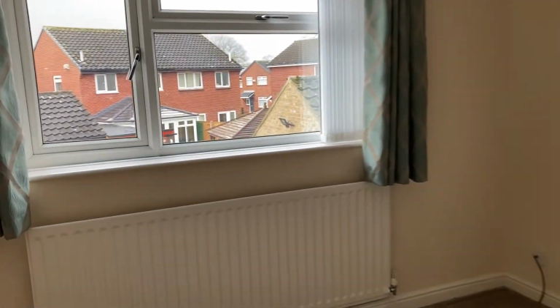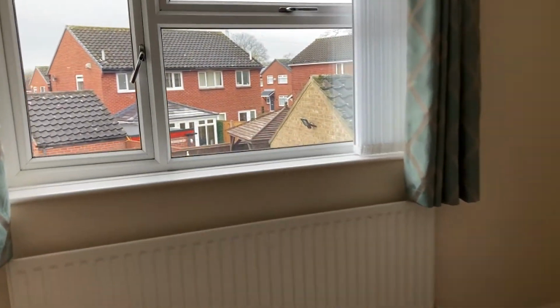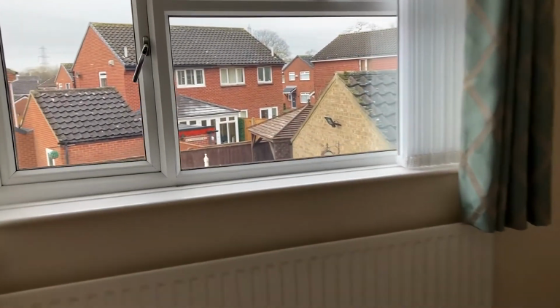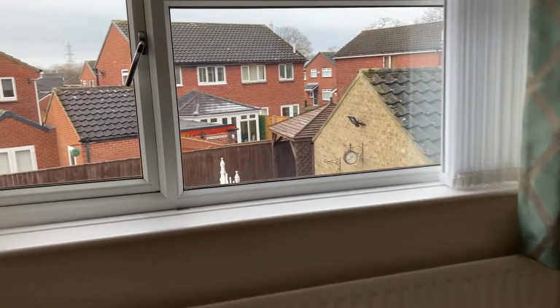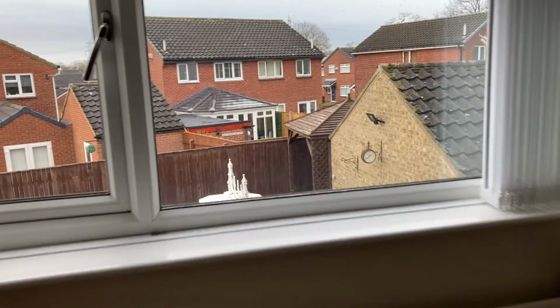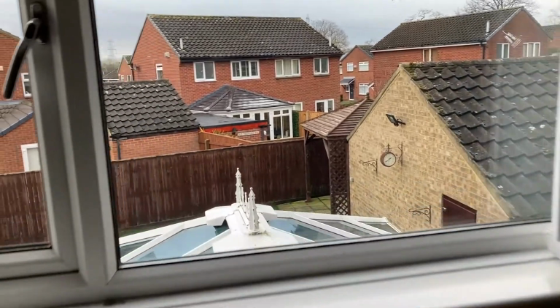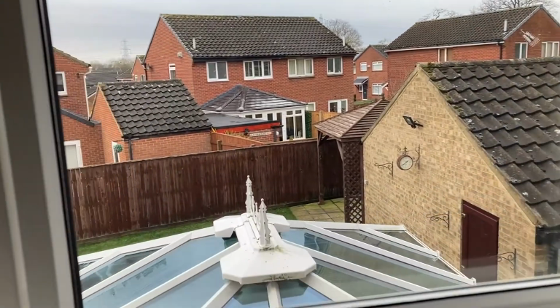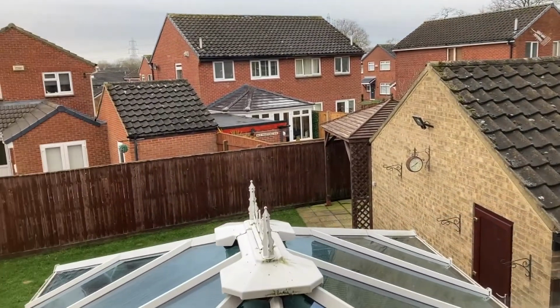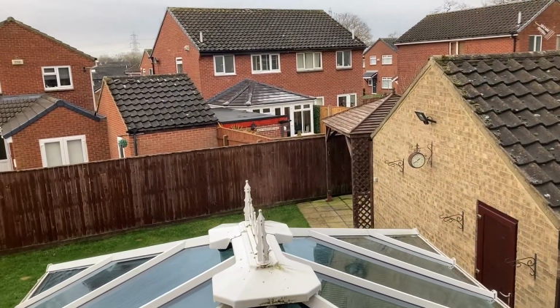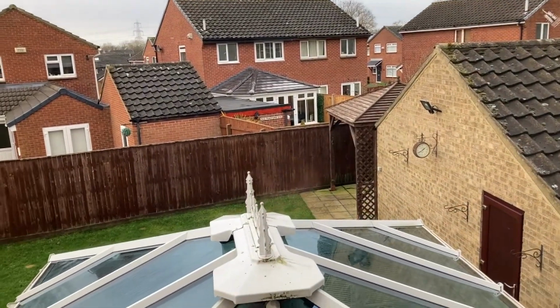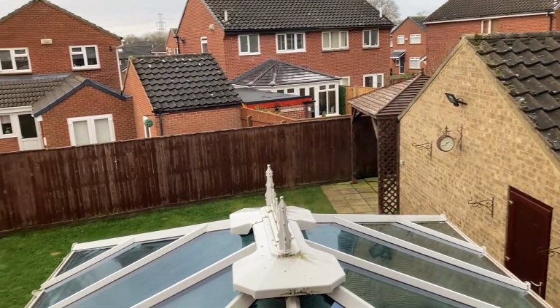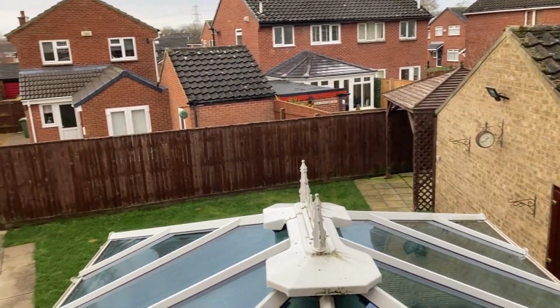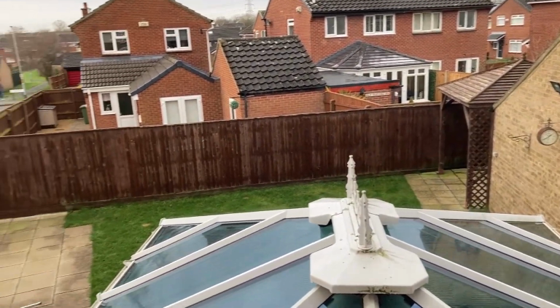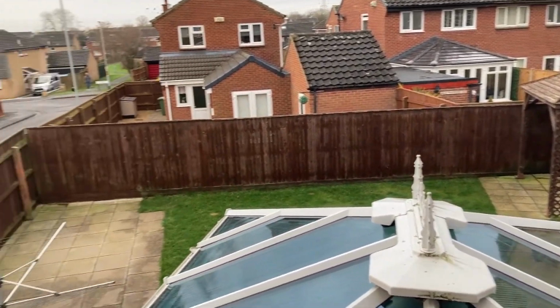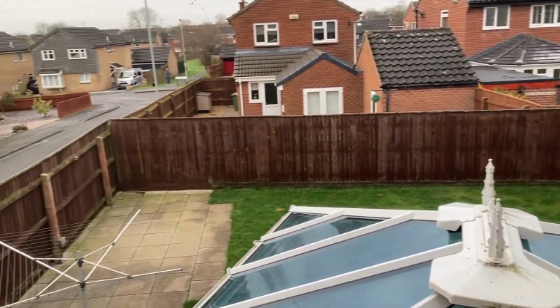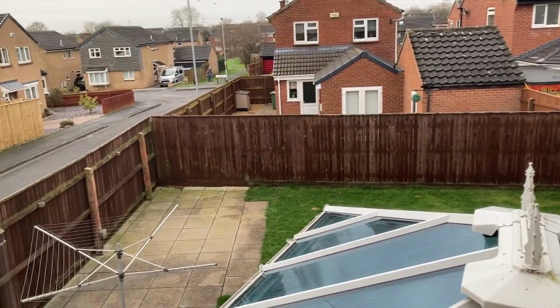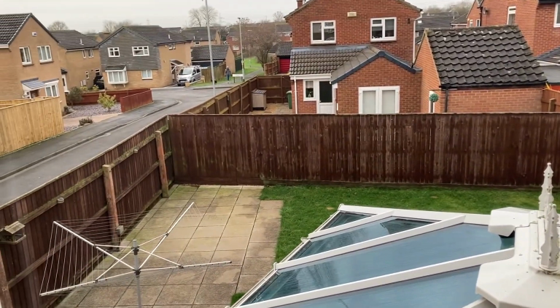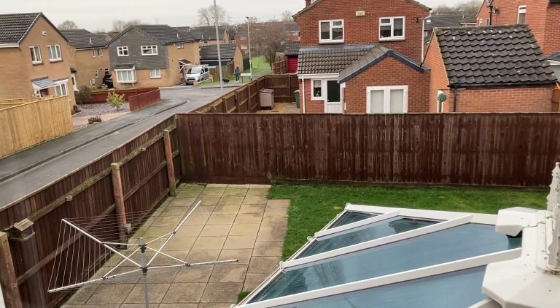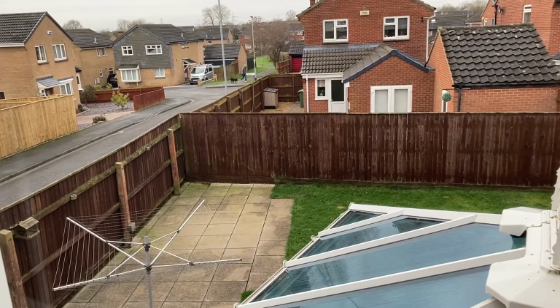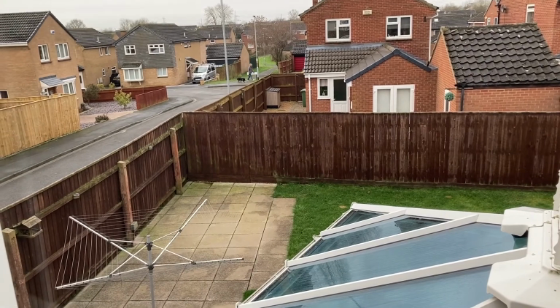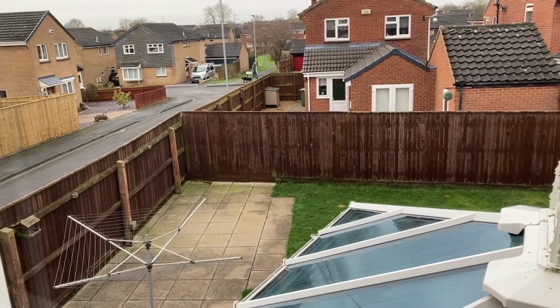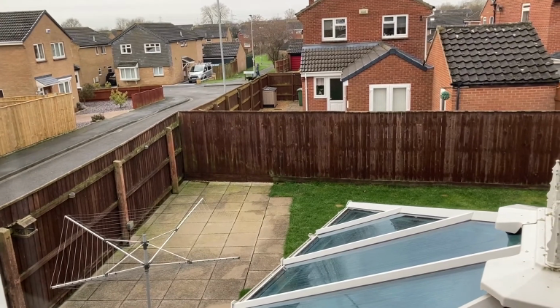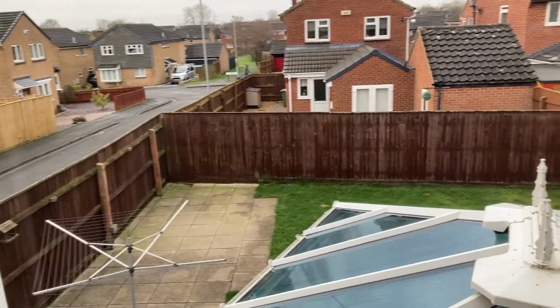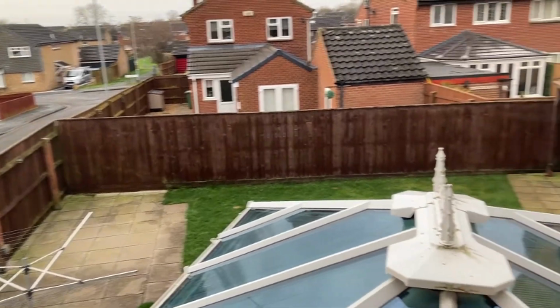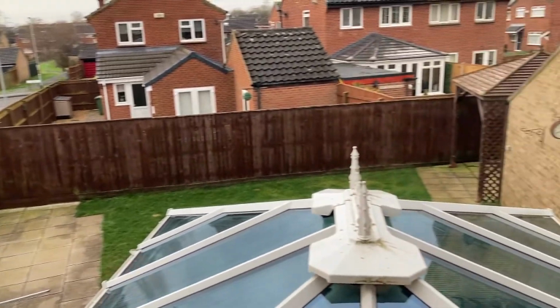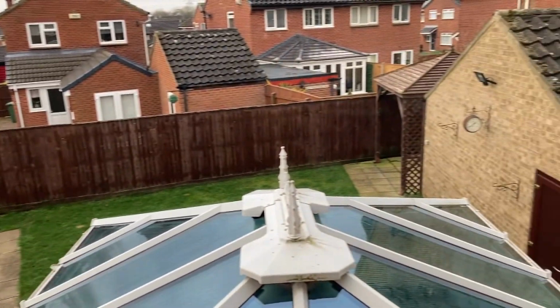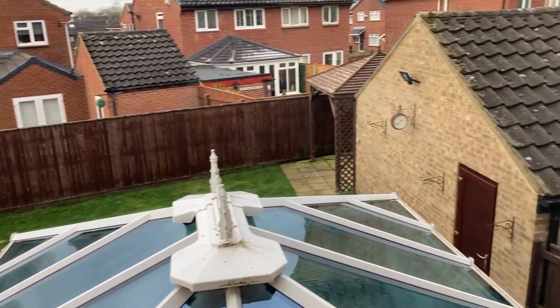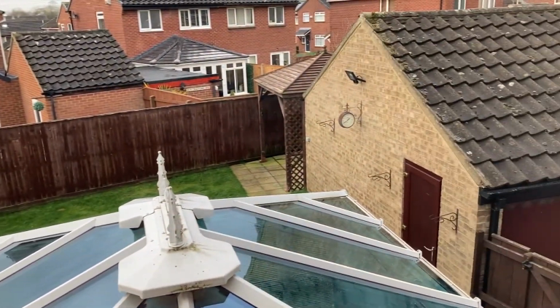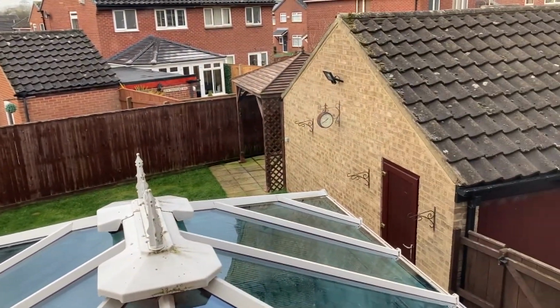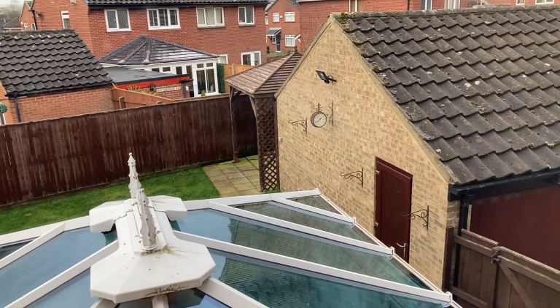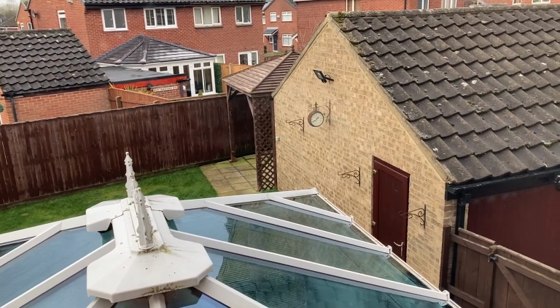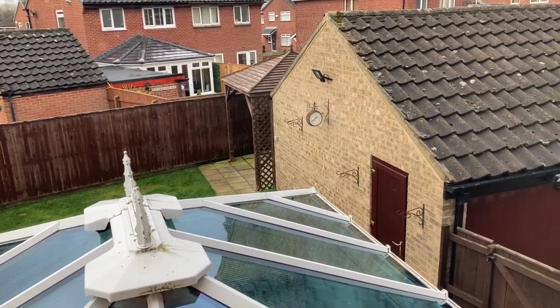And just look at the garden from here — a nice gazebo there, a large patio area, and access to the garage by UPVC door as well.